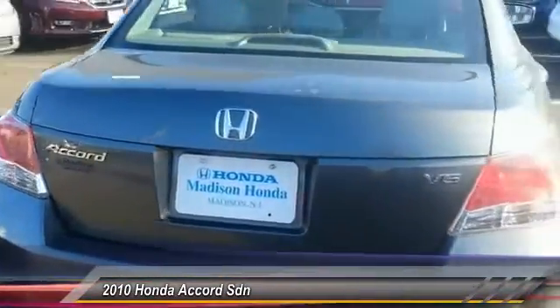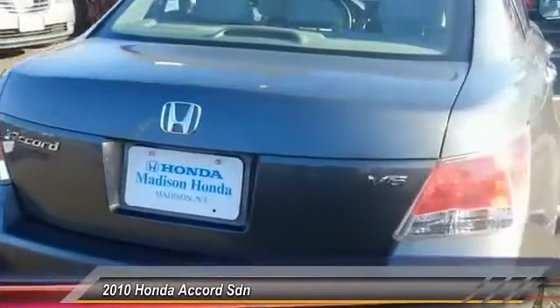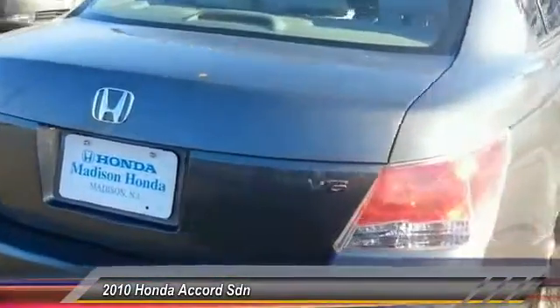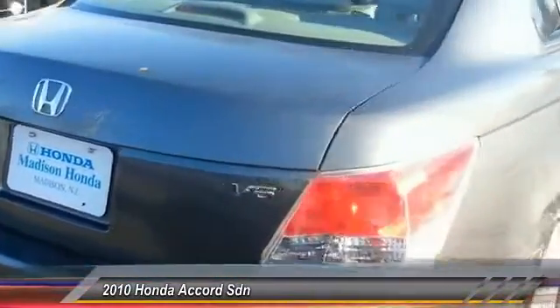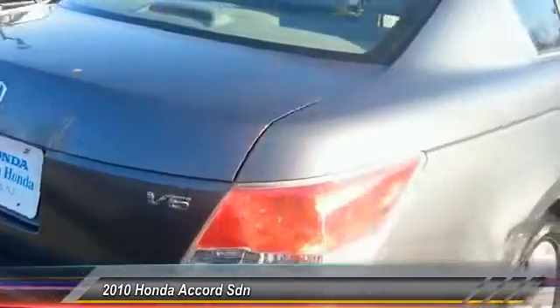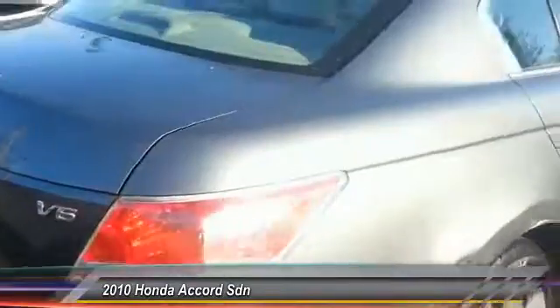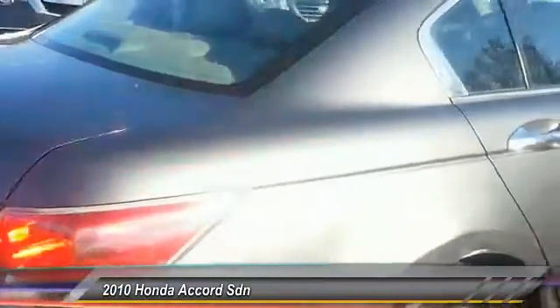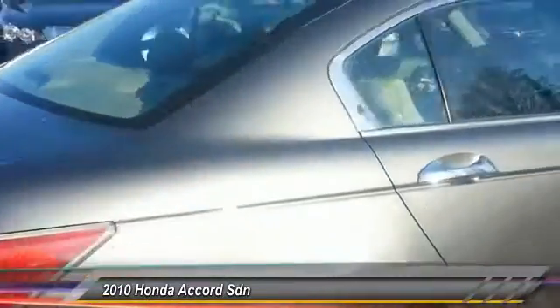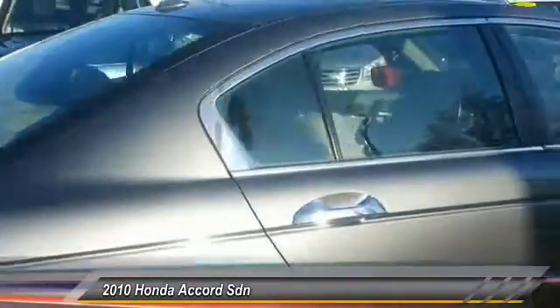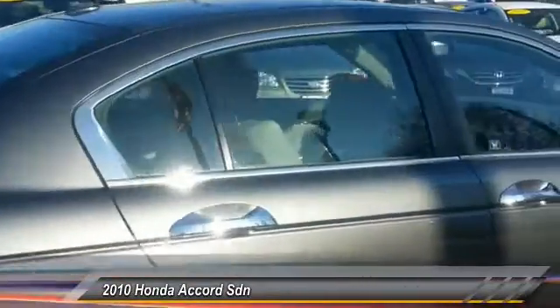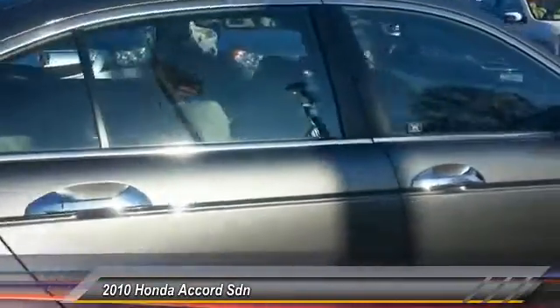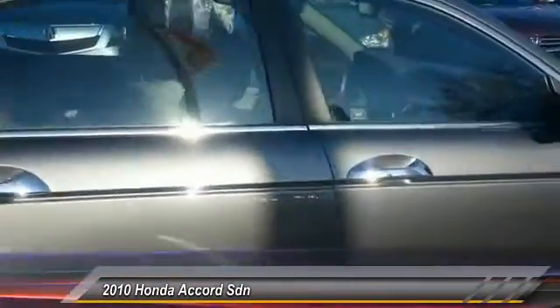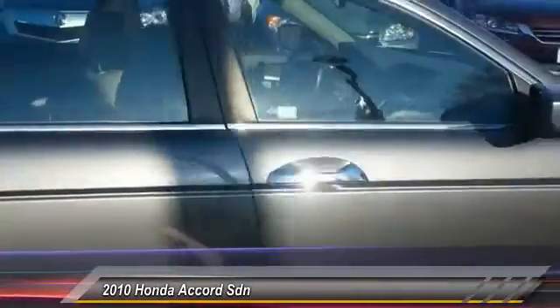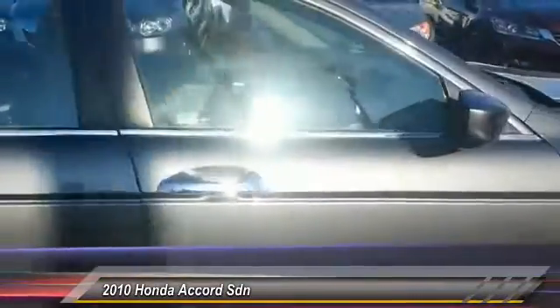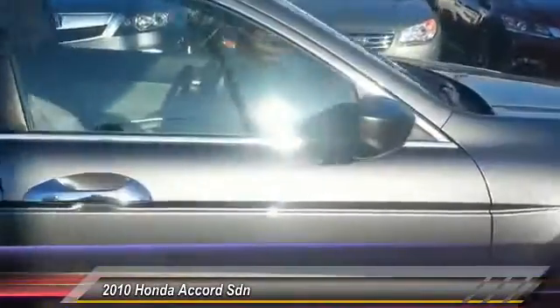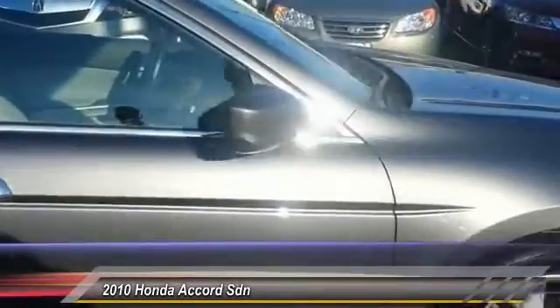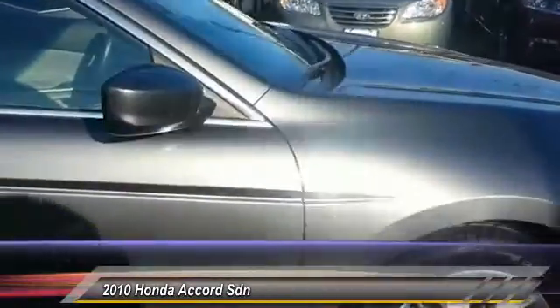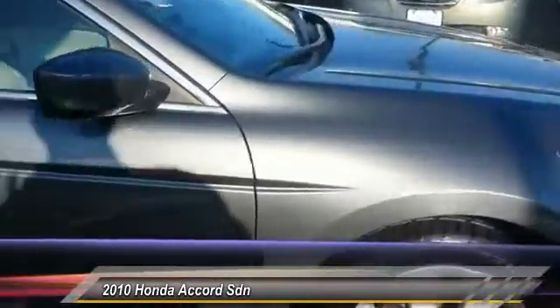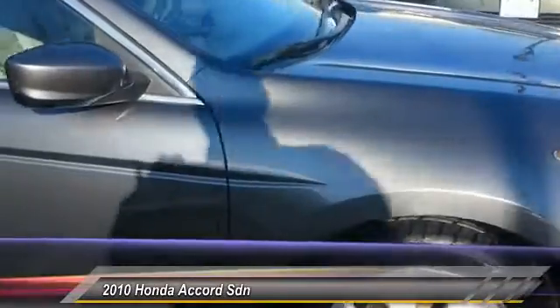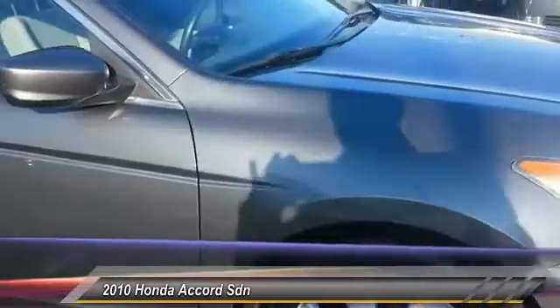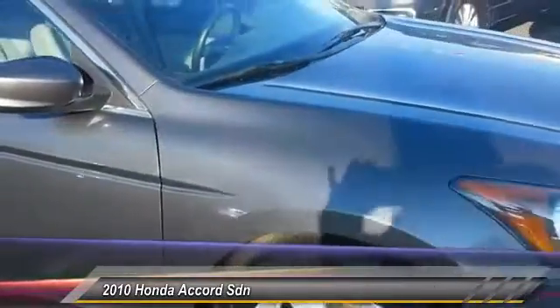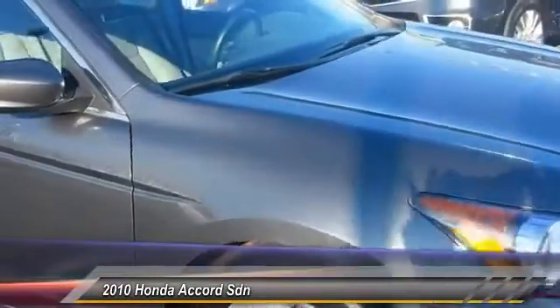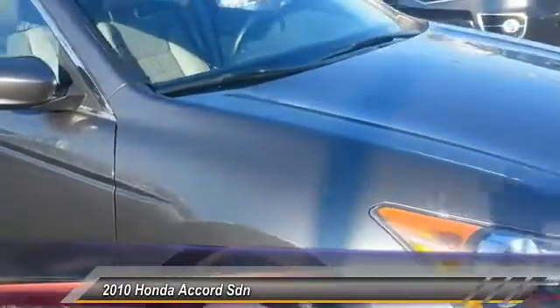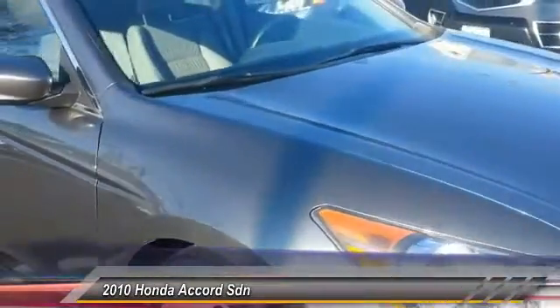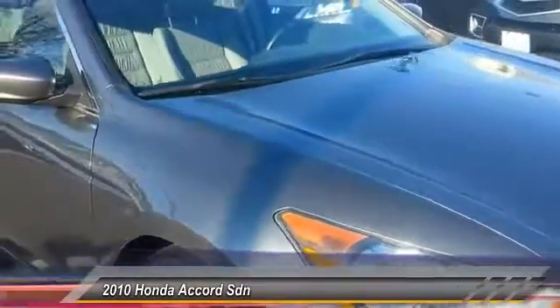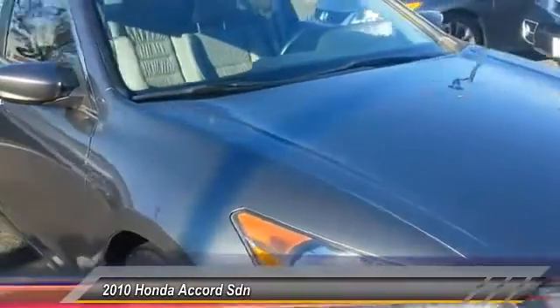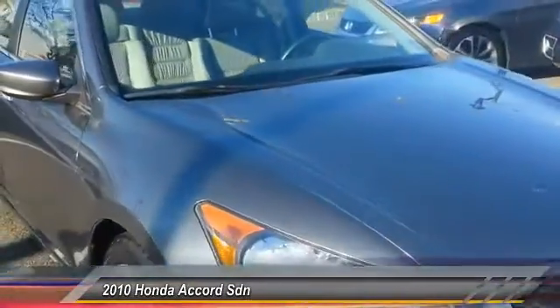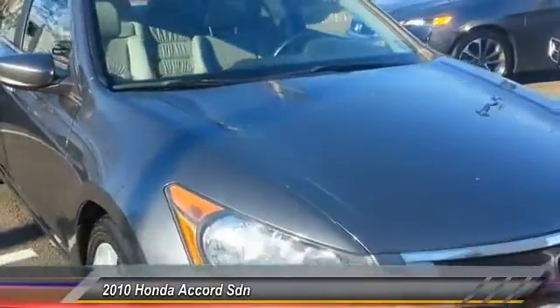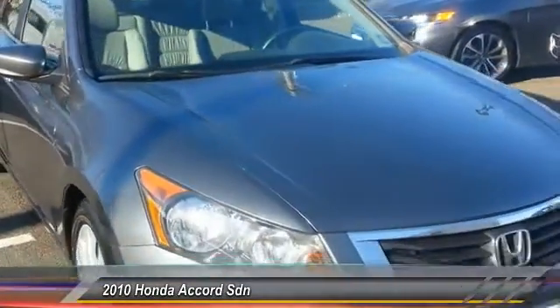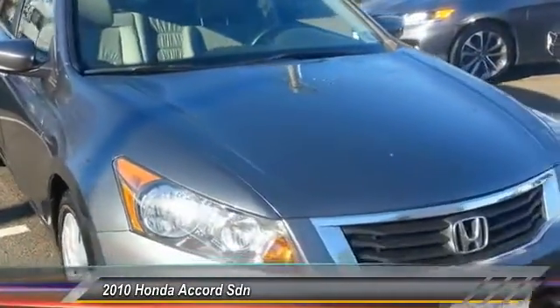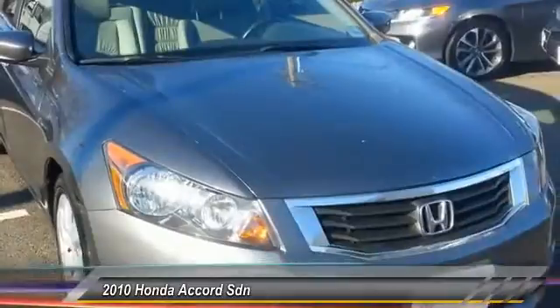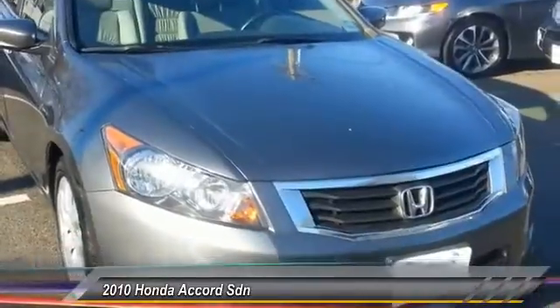Power passenger seat, stability control, anti-lock braking system, steering wheel audio control, keyless entry, traction control, CD changer, moonroof, leather-wrapped steering wheel, power steering.